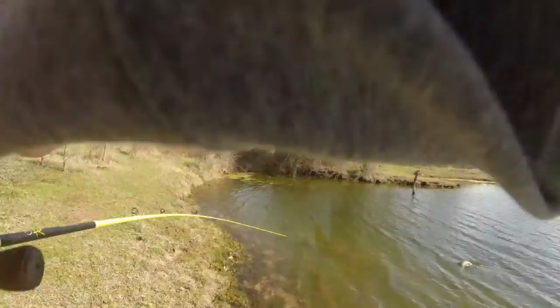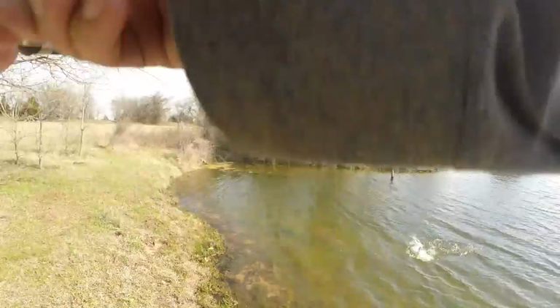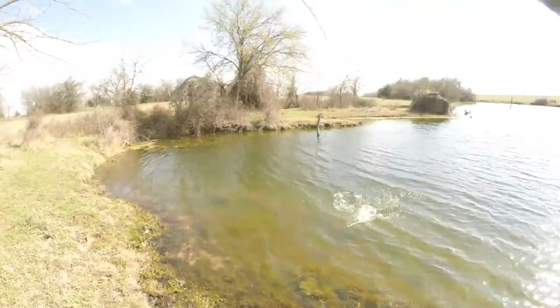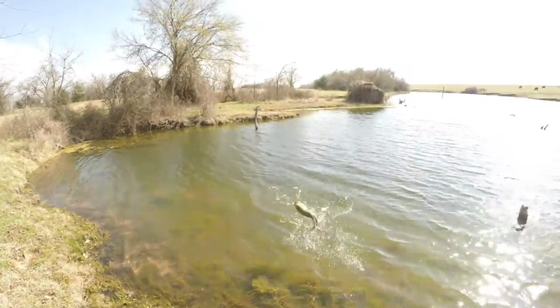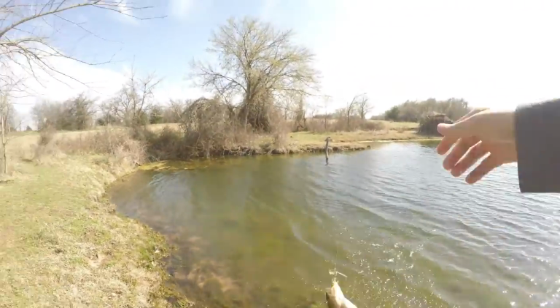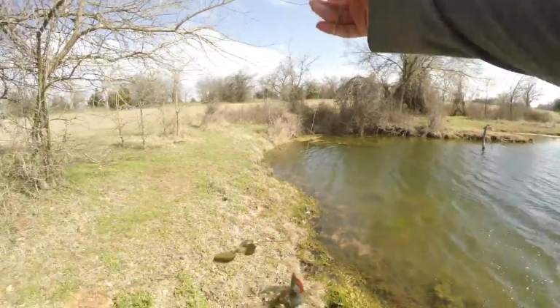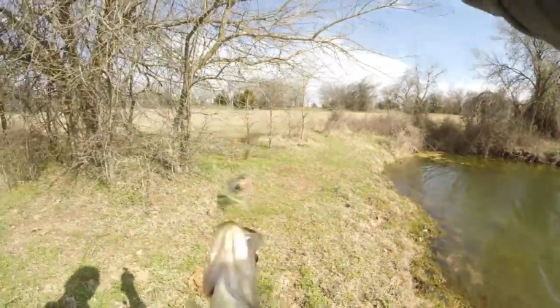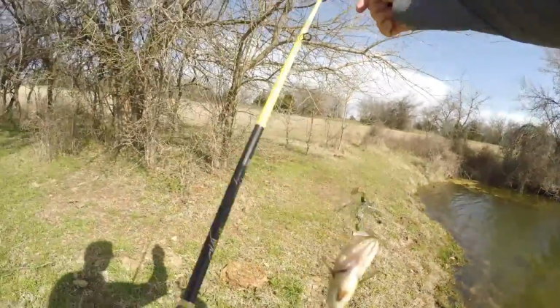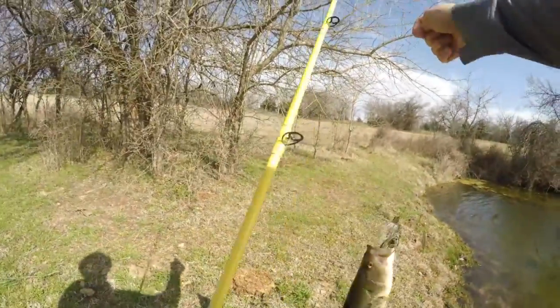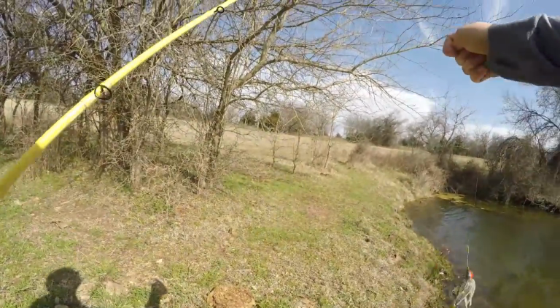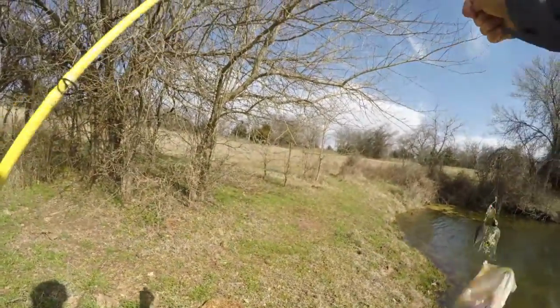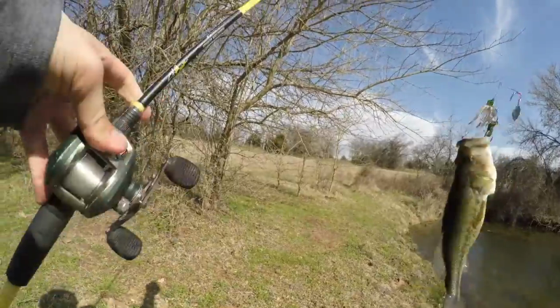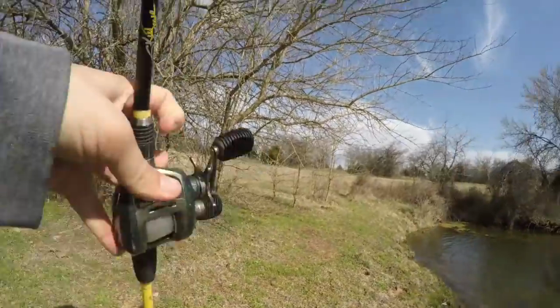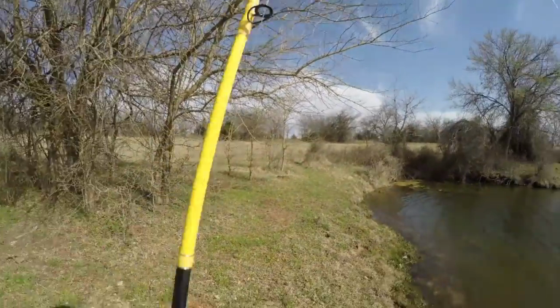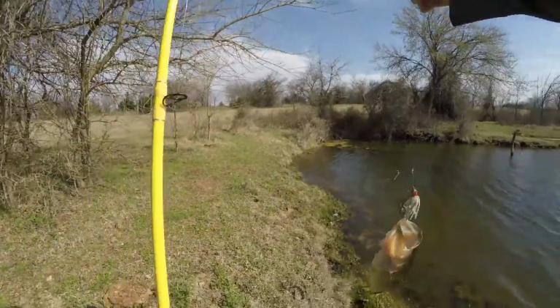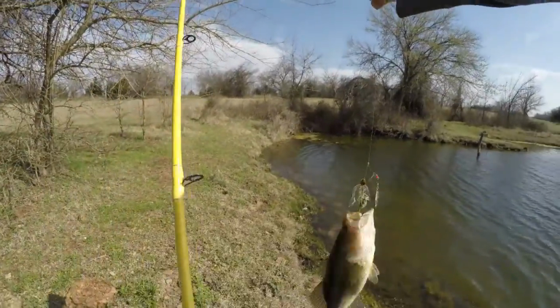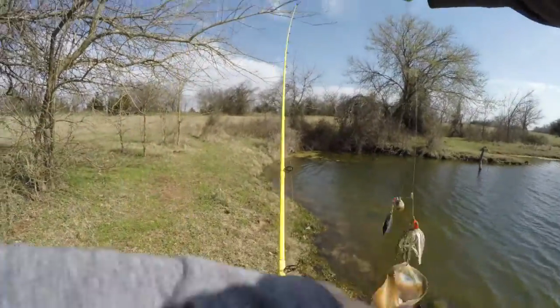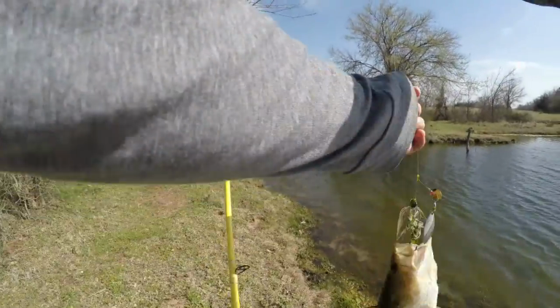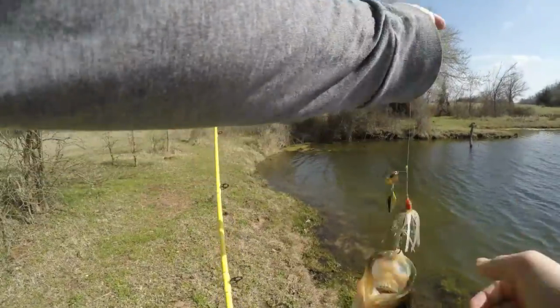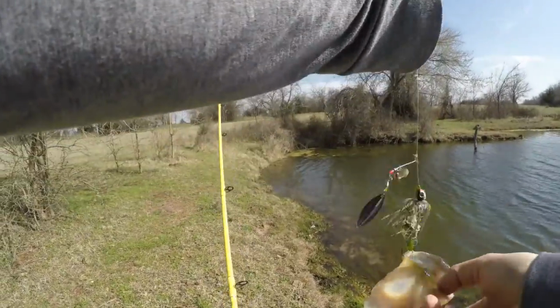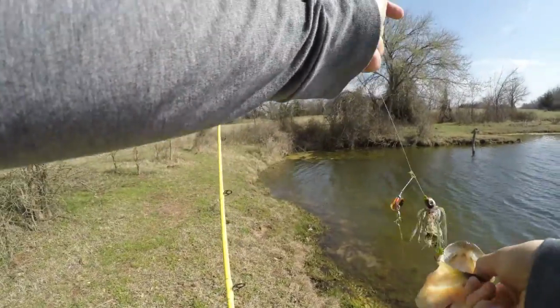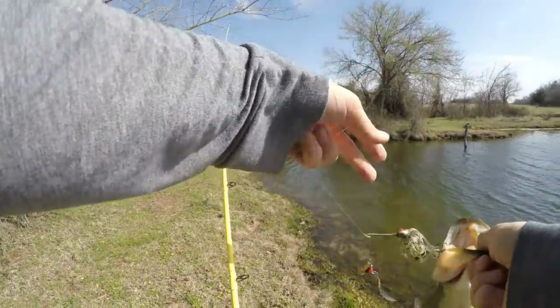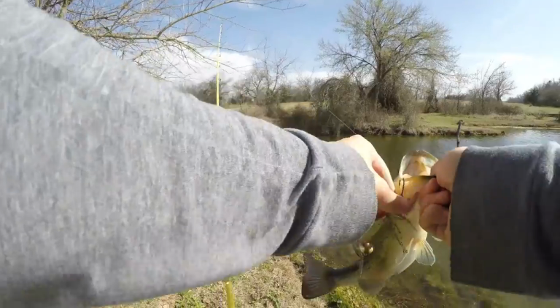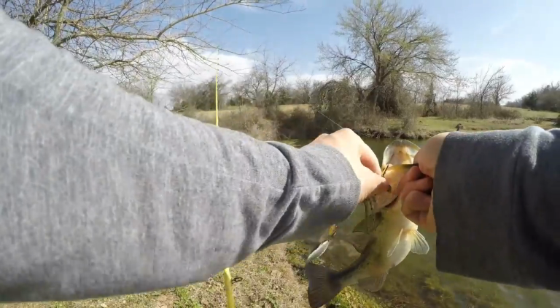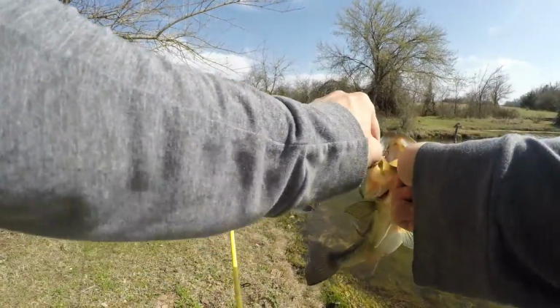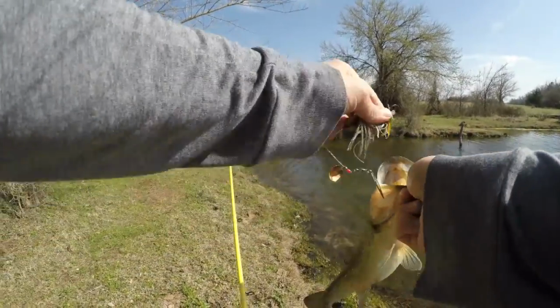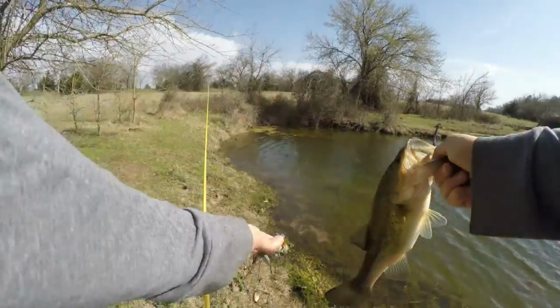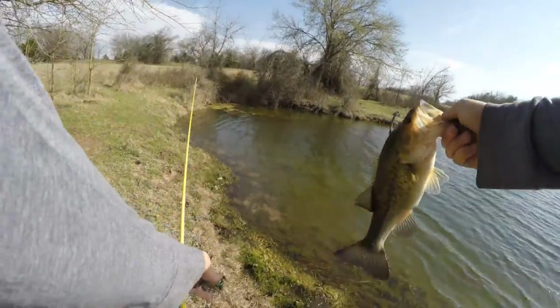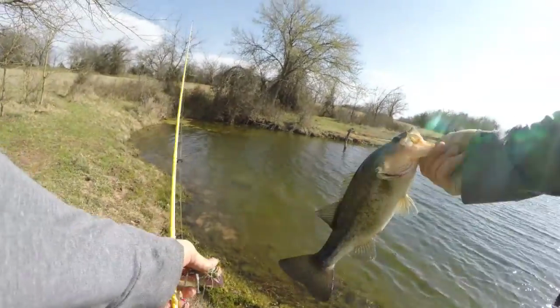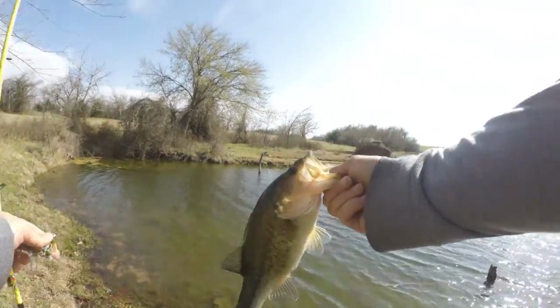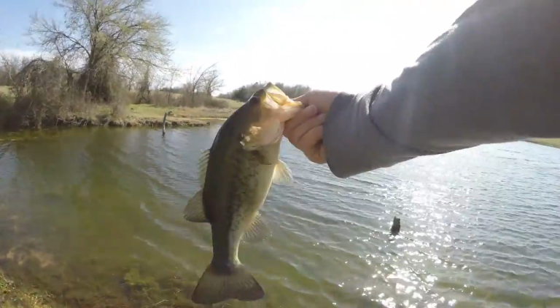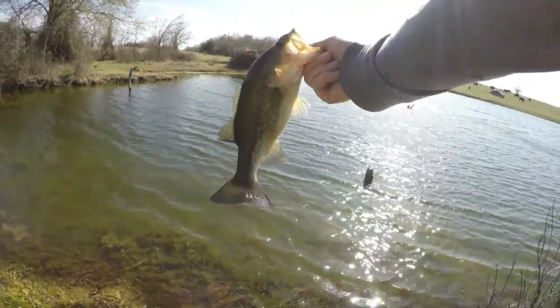That's another one guys. Takes a little bit, but I finally found another one. Good old chunky fish.